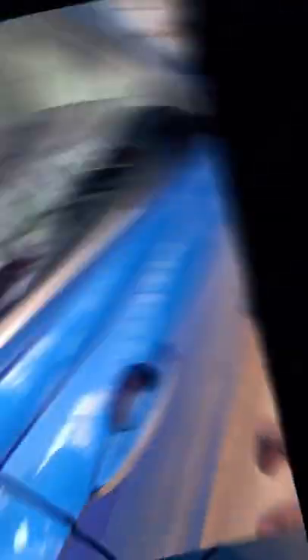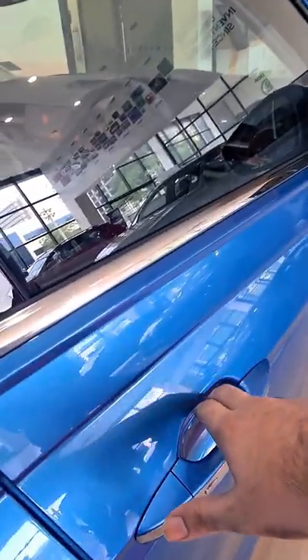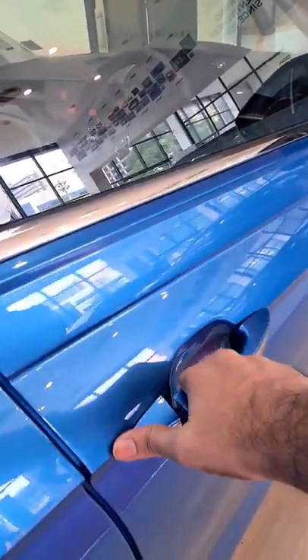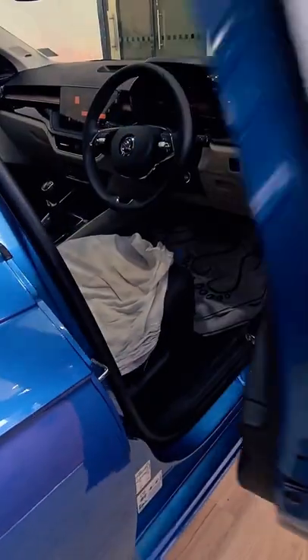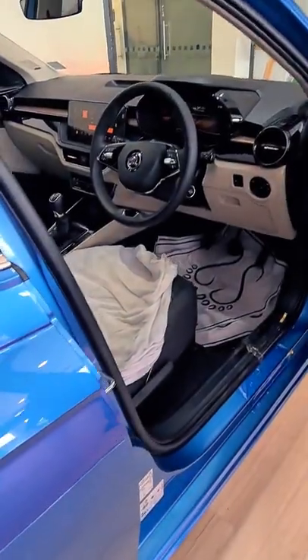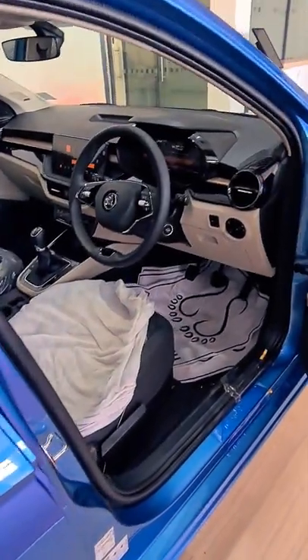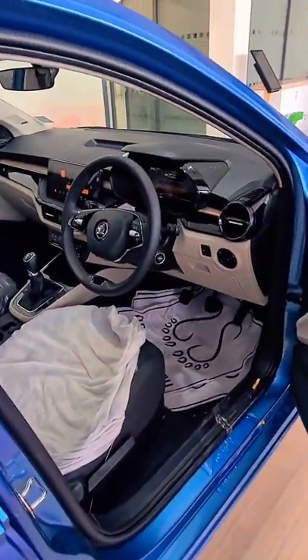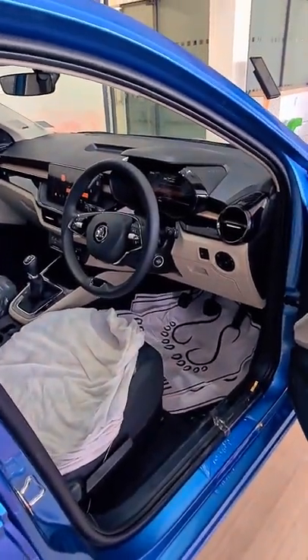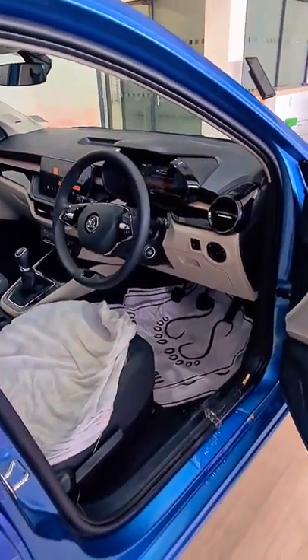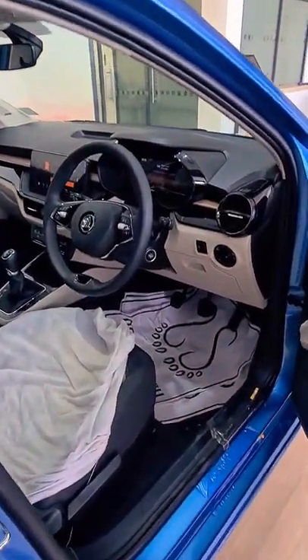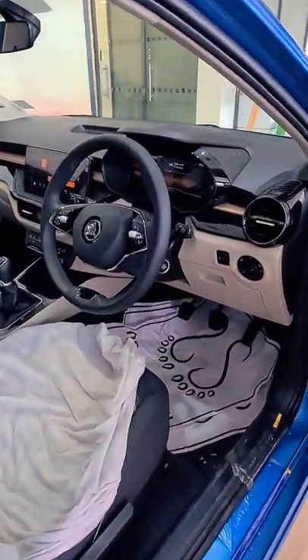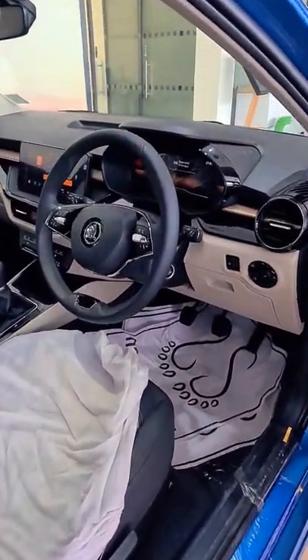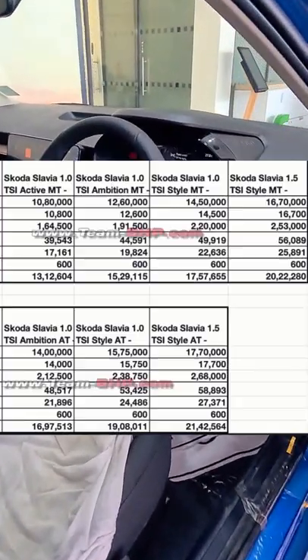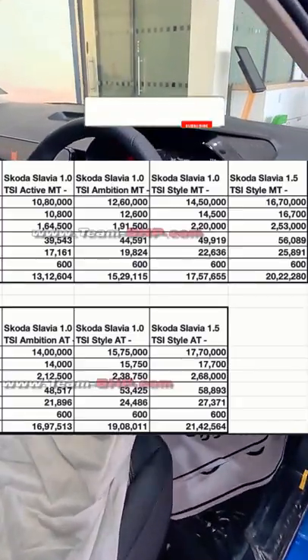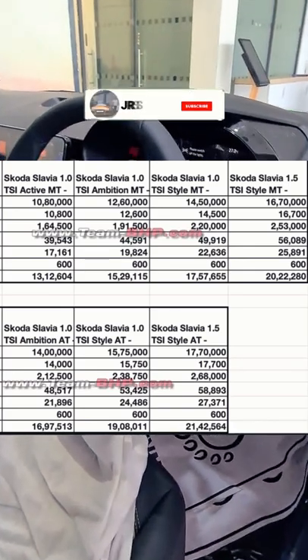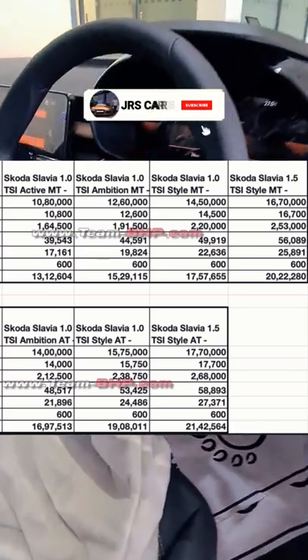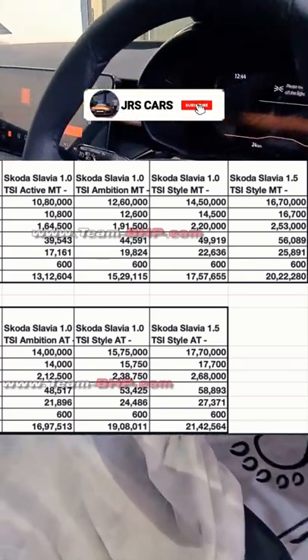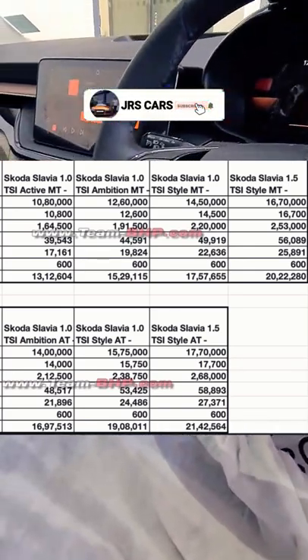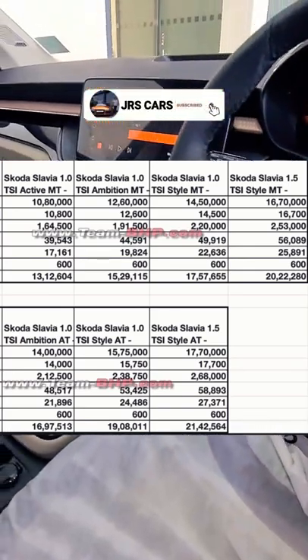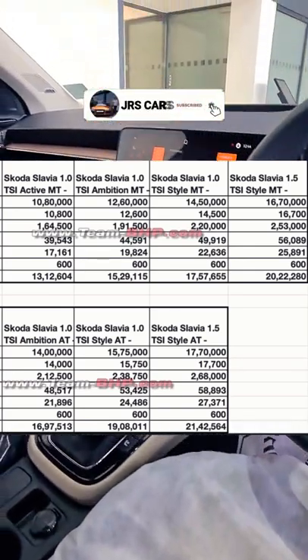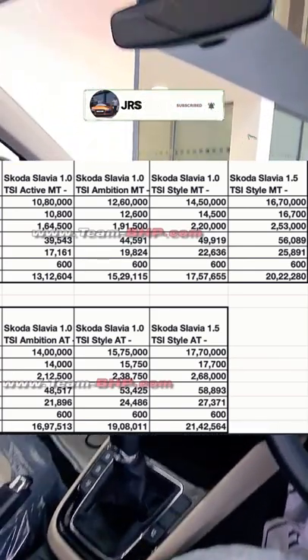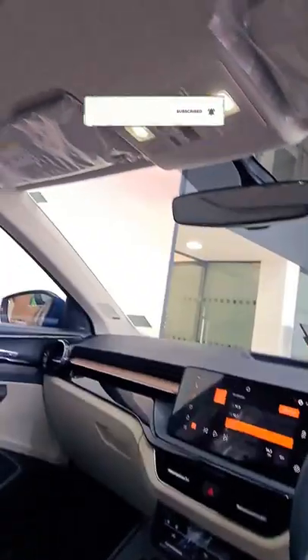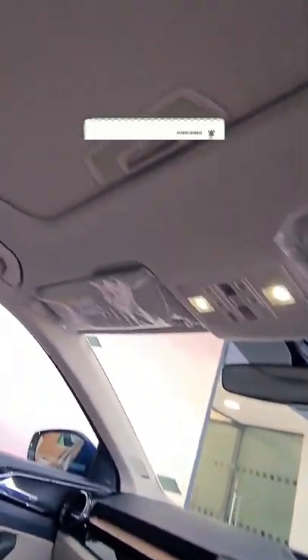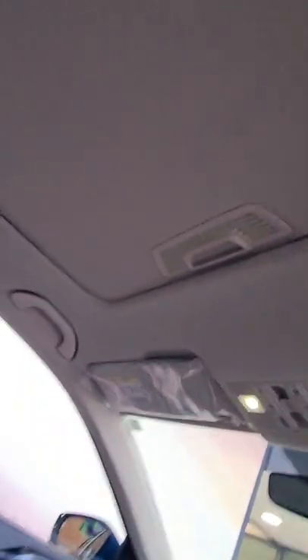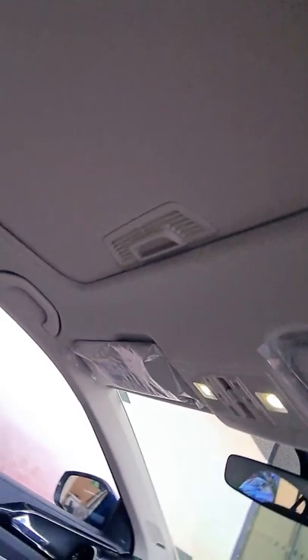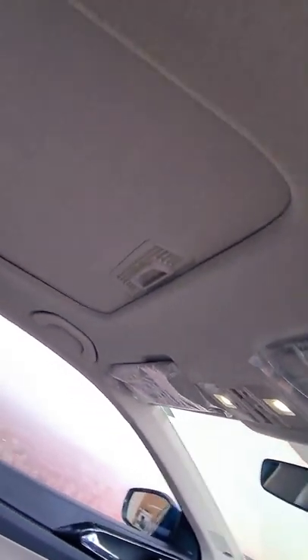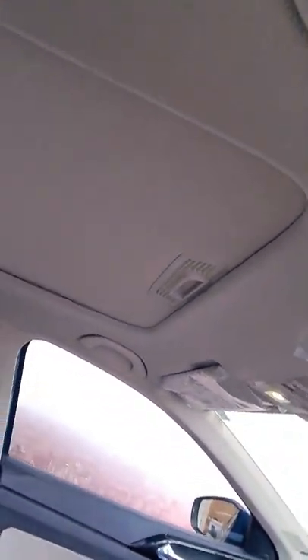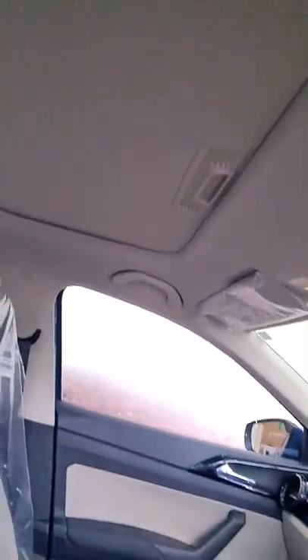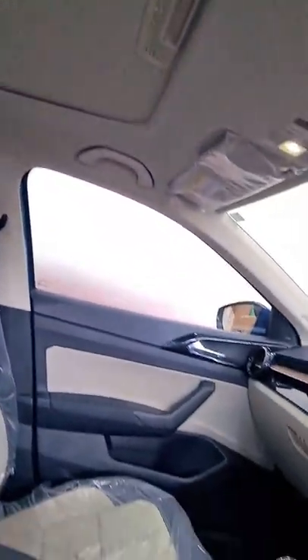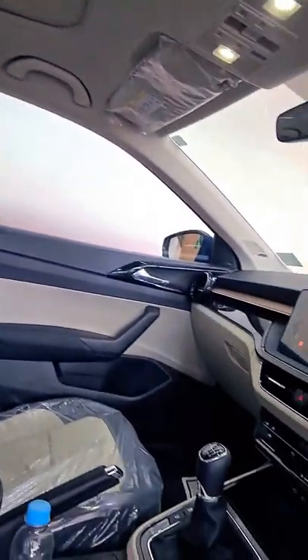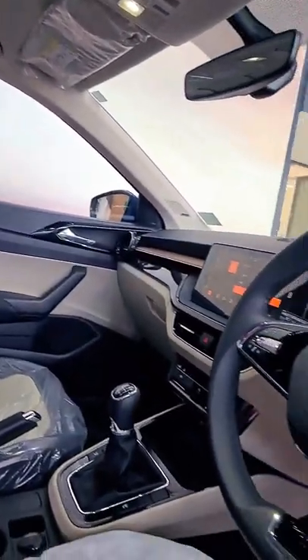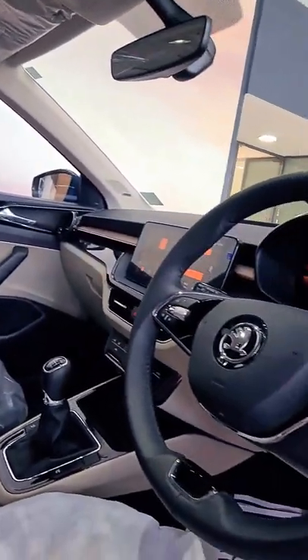Talking about pricing, the predictions have been spot on. You can expect a base price of around 13 lakhs on road for the Active variant with the 1 litre TSI and the manual, going all the way to 21.42 lakhs on road for the Style variant with the 1.5 TSI and the DSG.